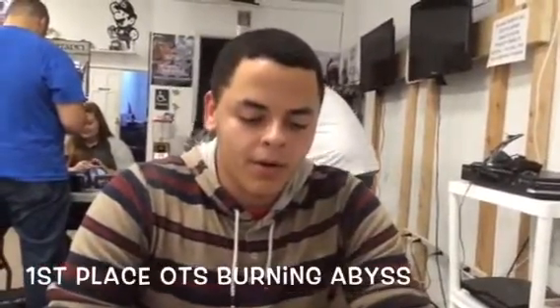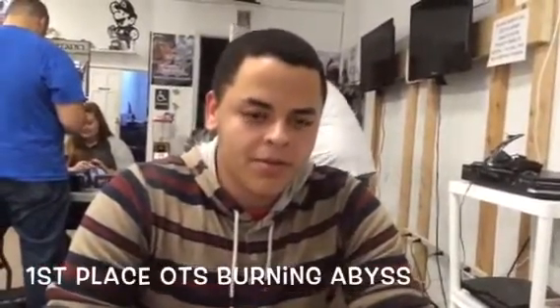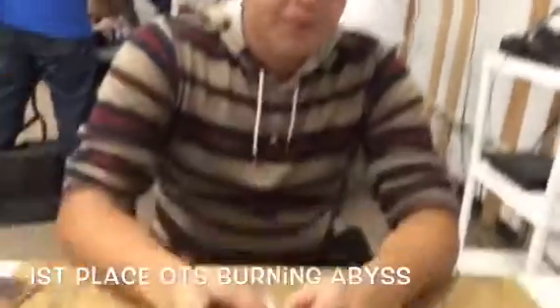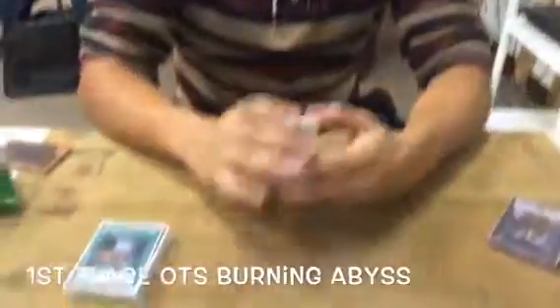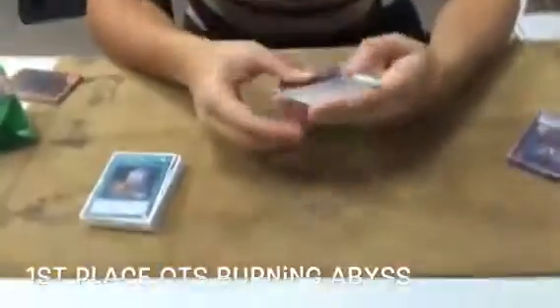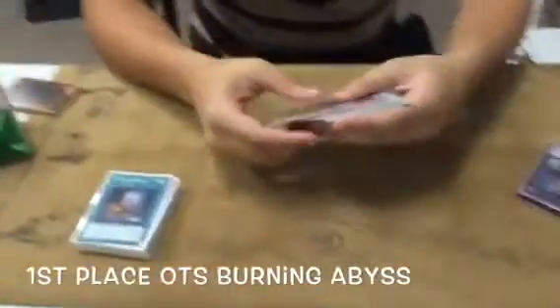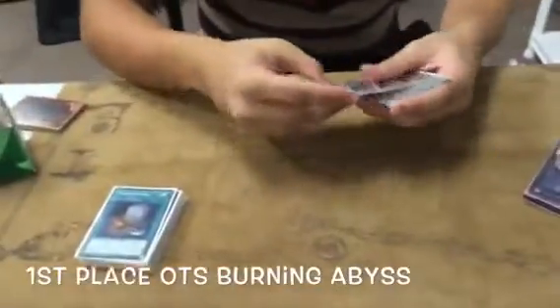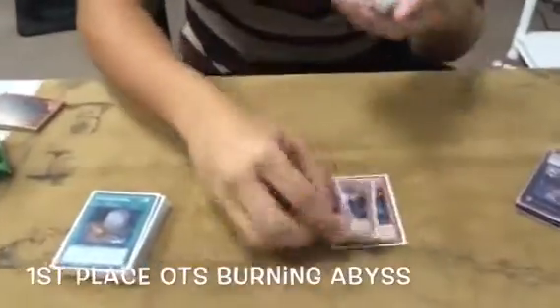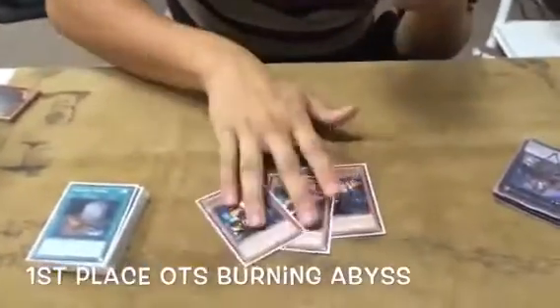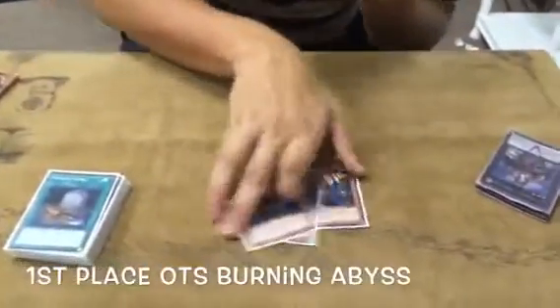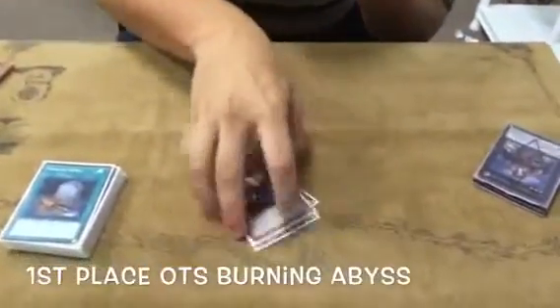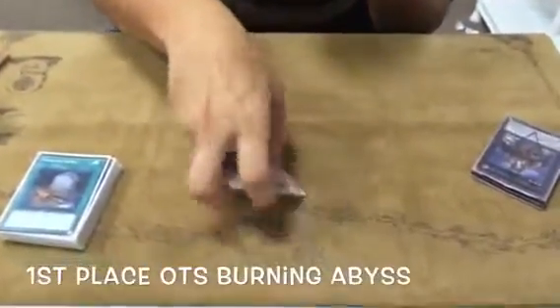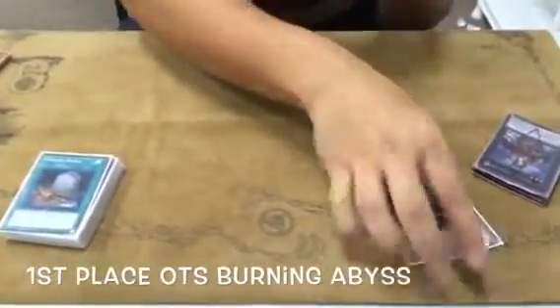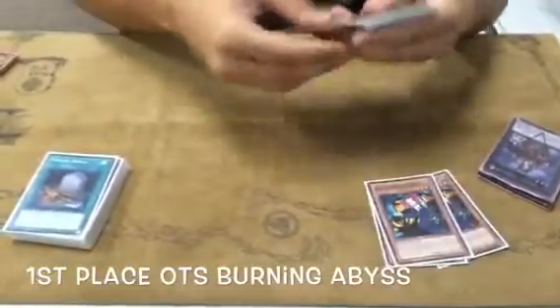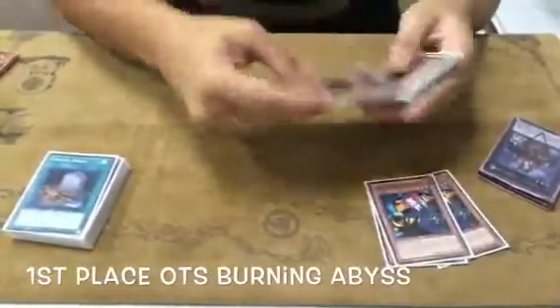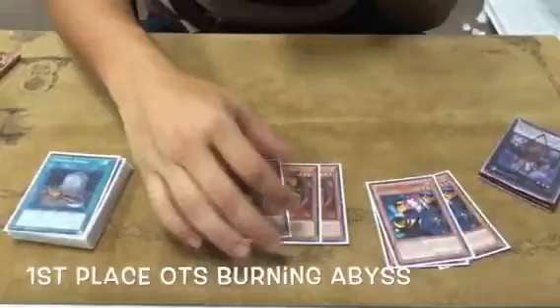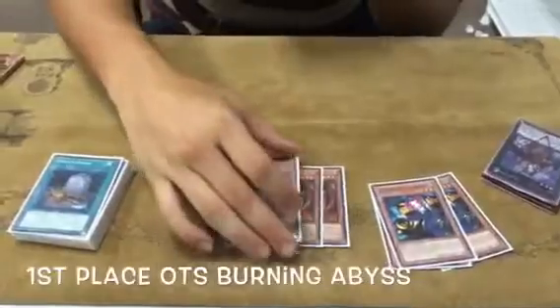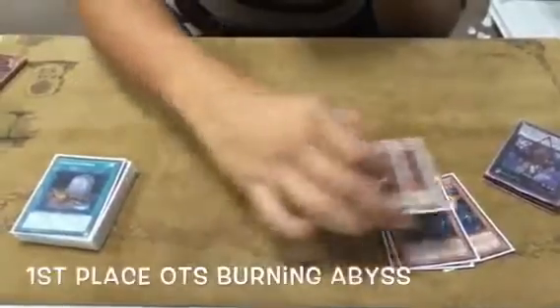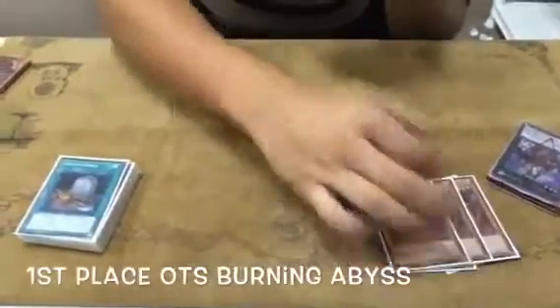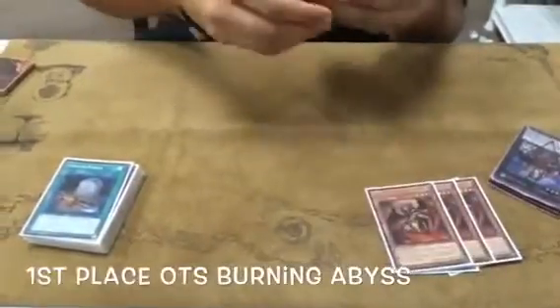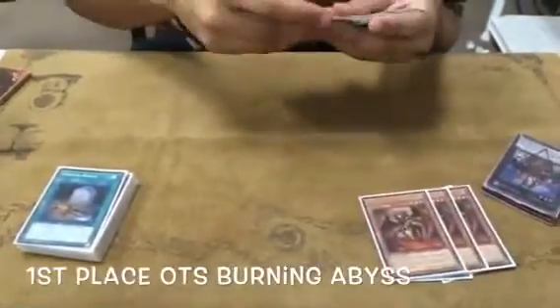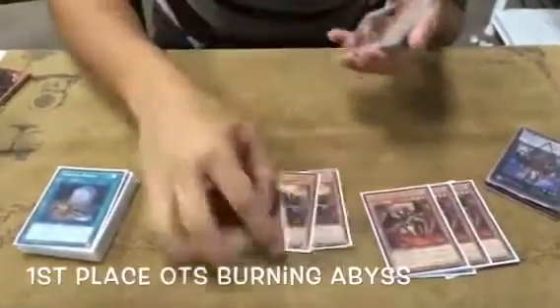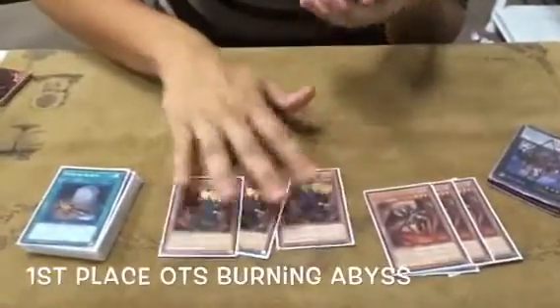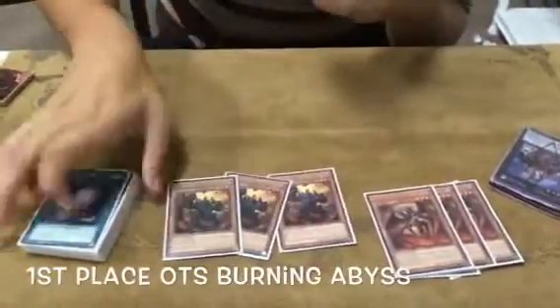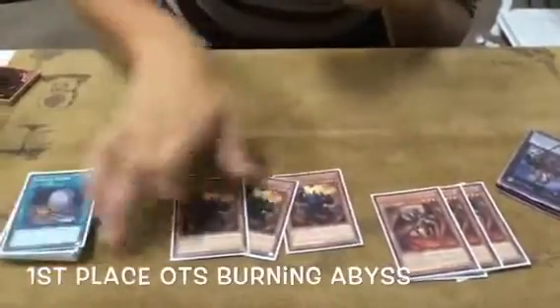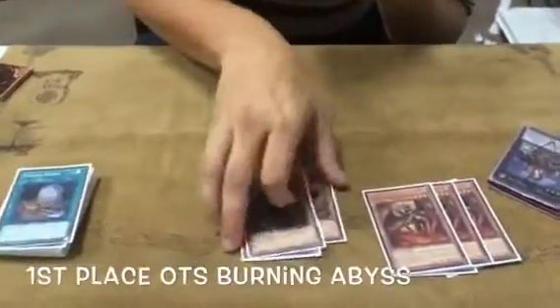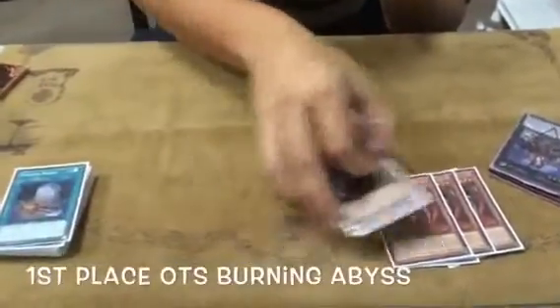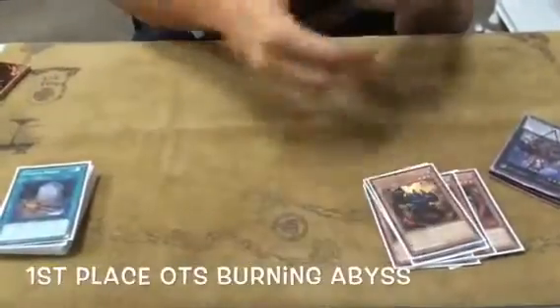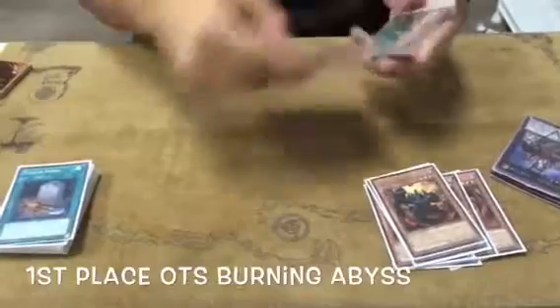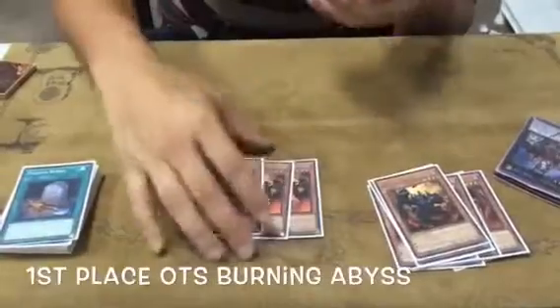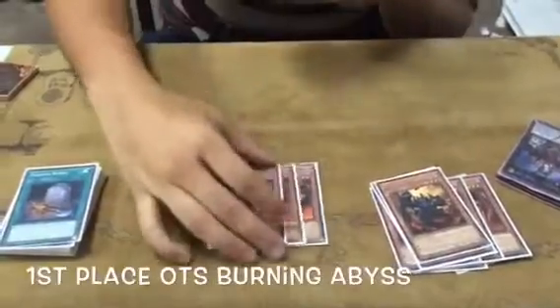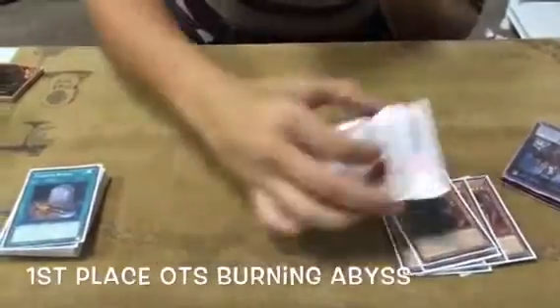Burning Abyss. Alright, so let's get right to the deck roll call. Three Tour Guides. Three Scarm, three Scarm, three Scarm — and three Graff. That's like the basic engine.